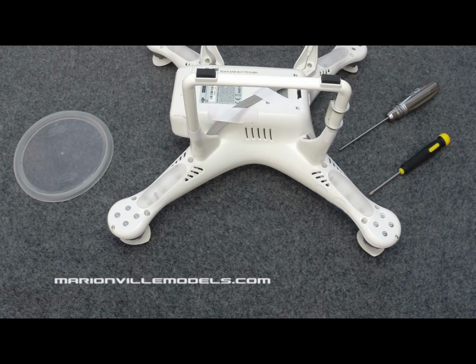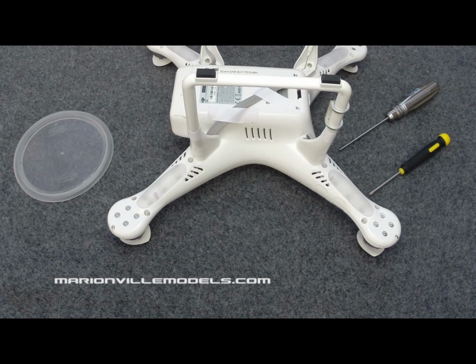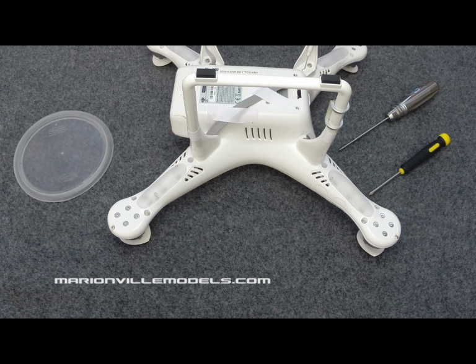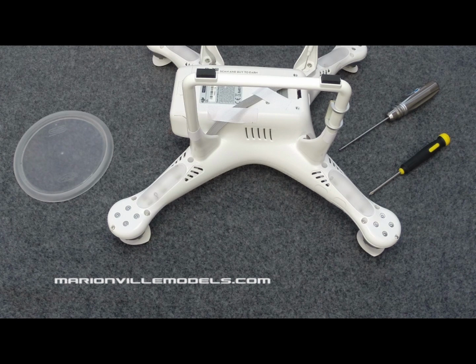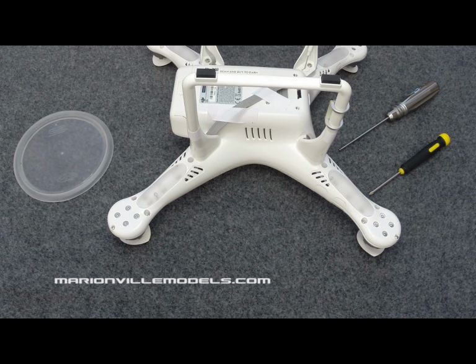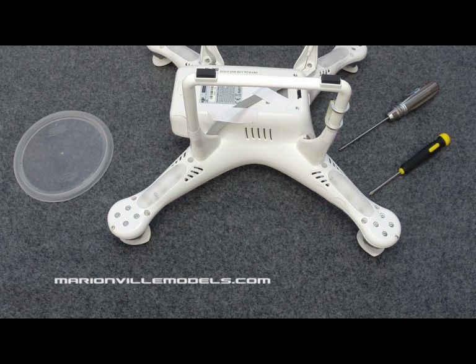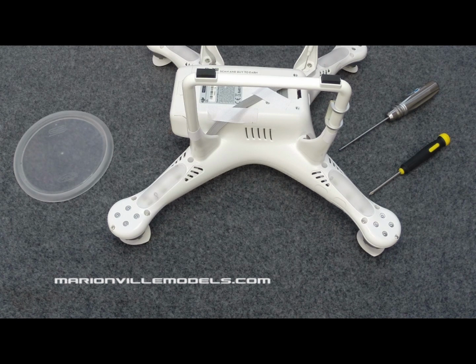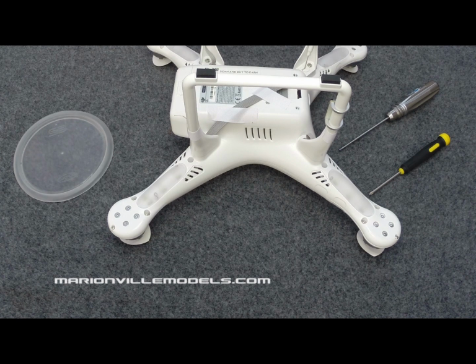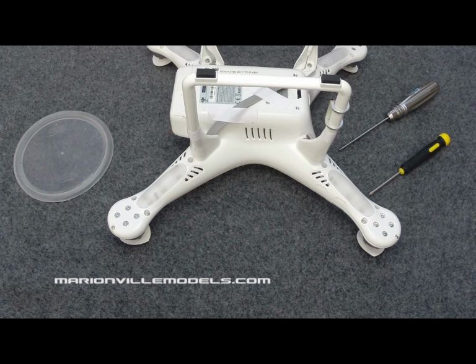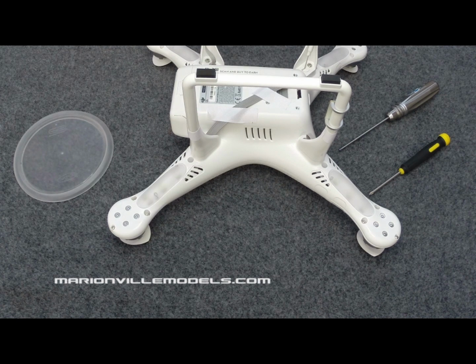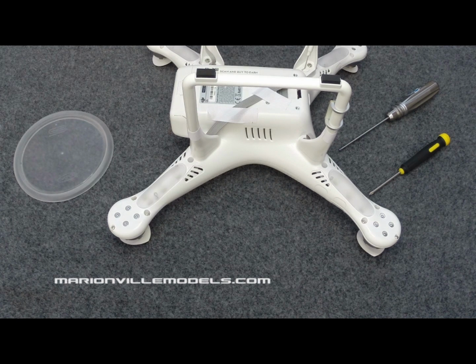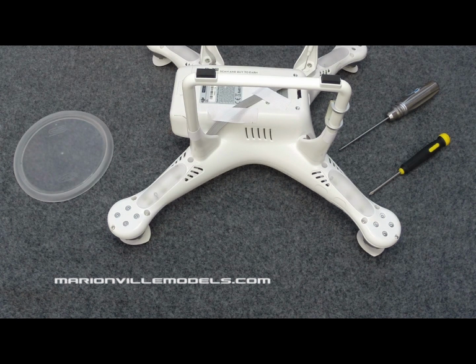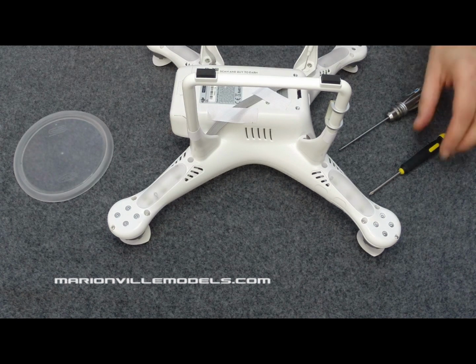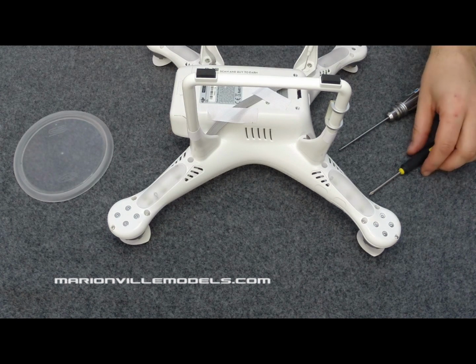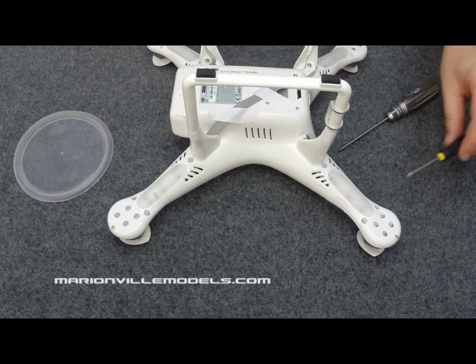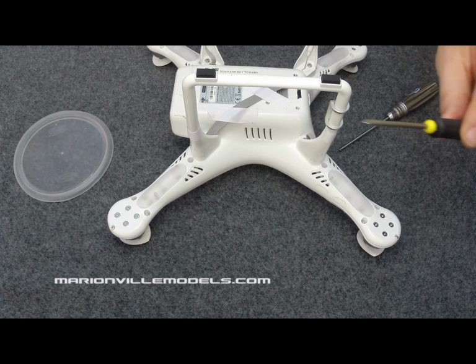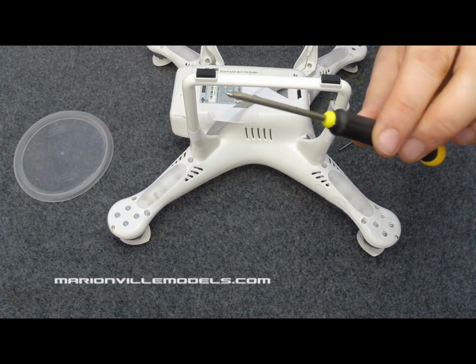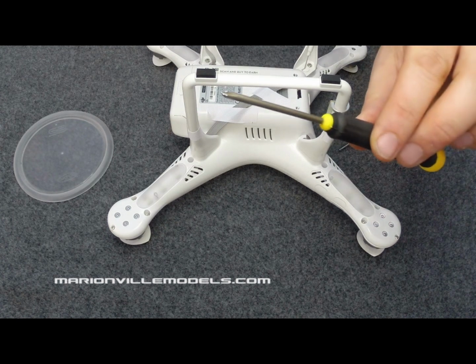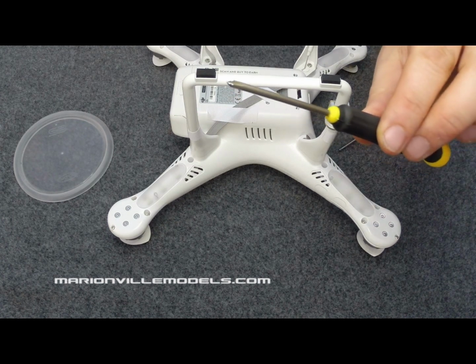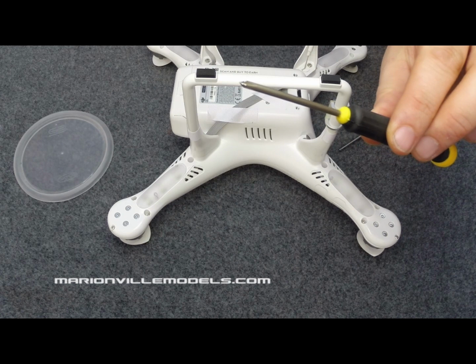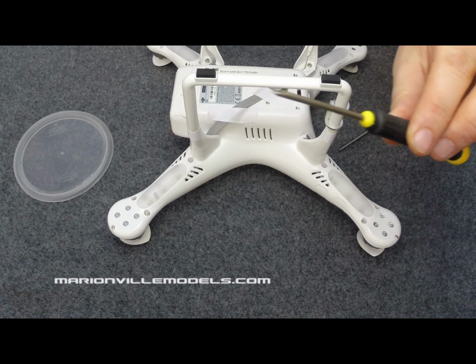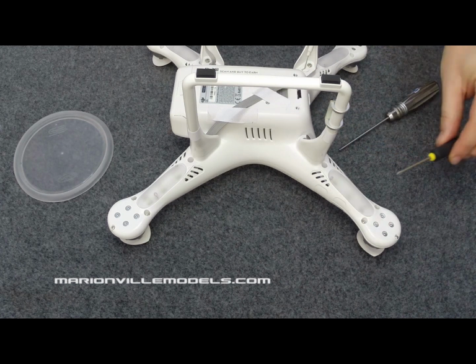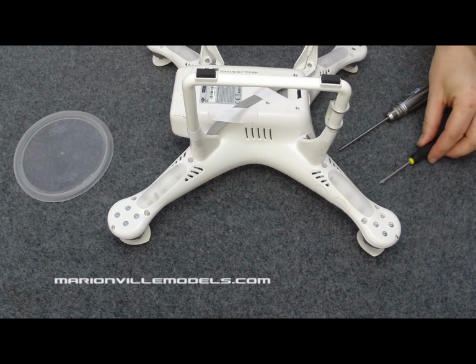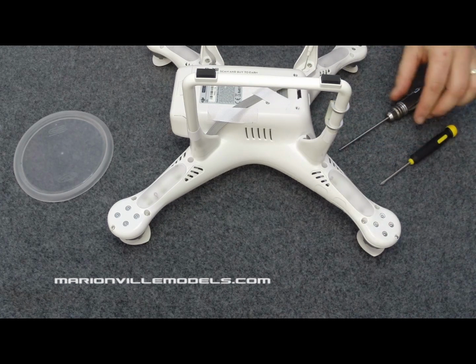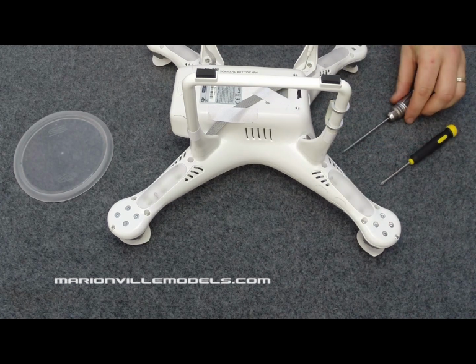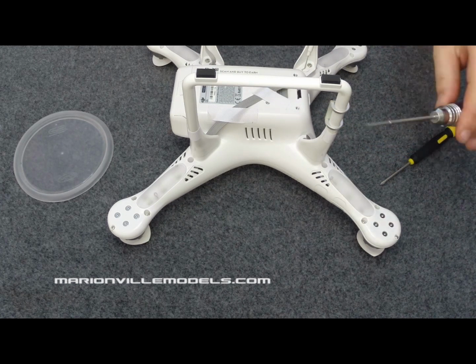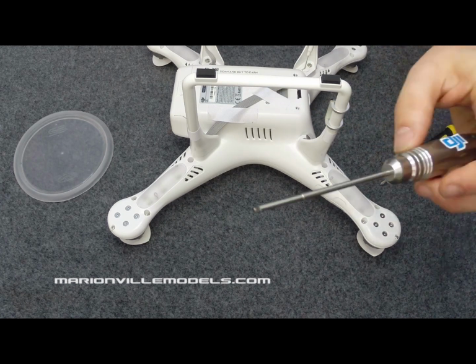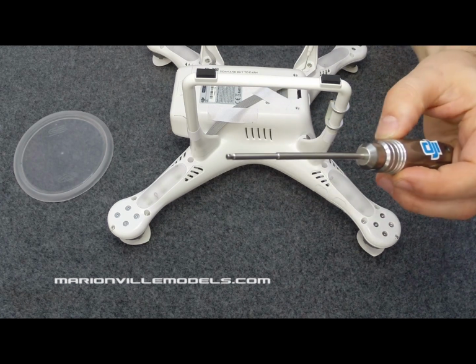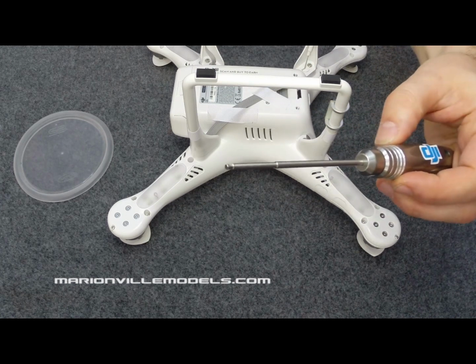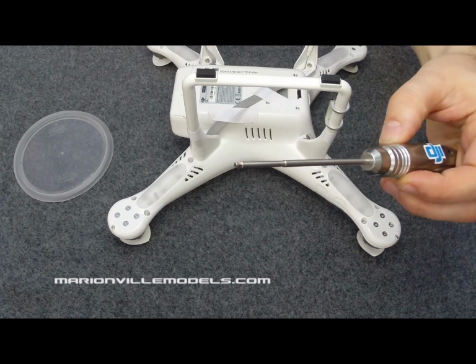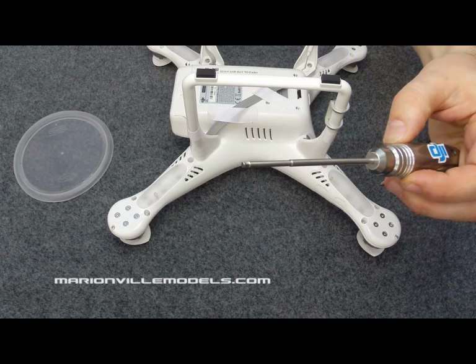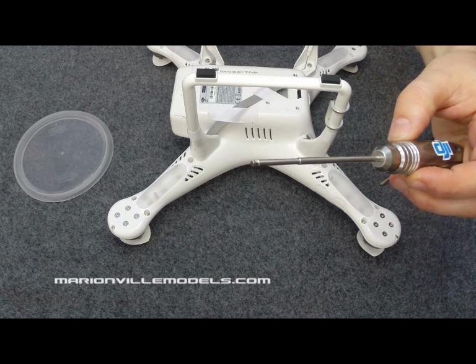This is how you take a Phantom 2 body shell apart. Tools that you will need are a small Phillips screwdriver and a 2mm Allen driver.